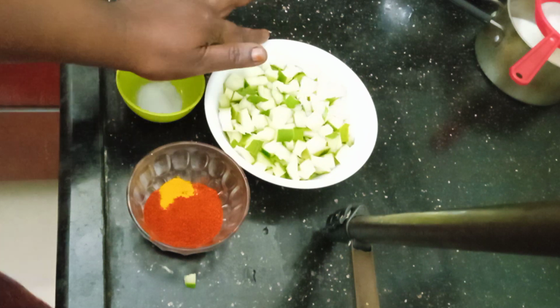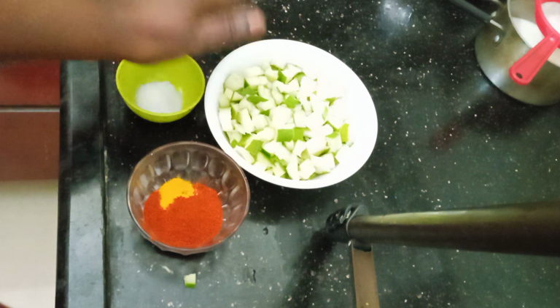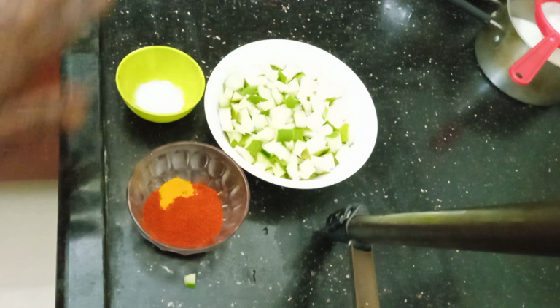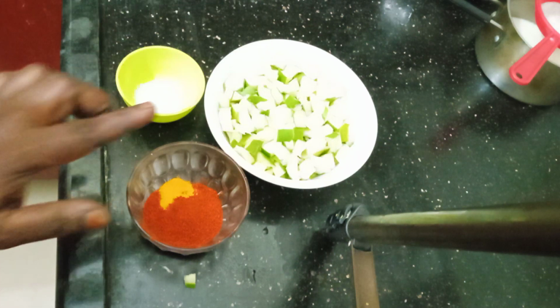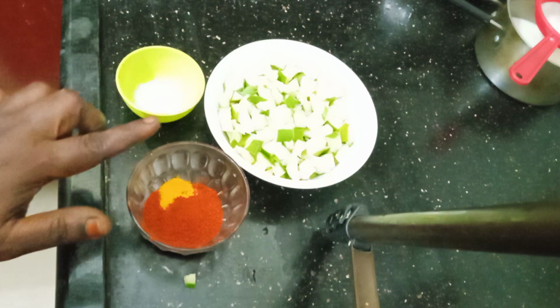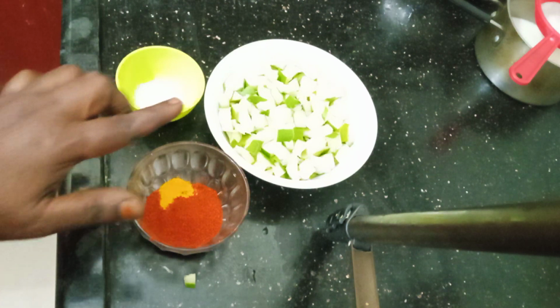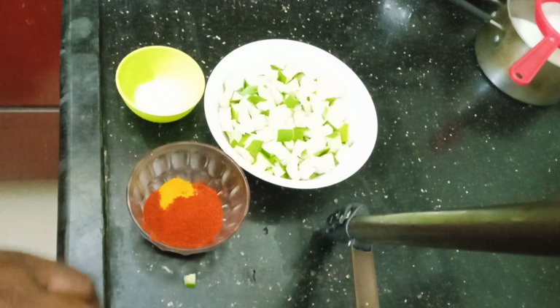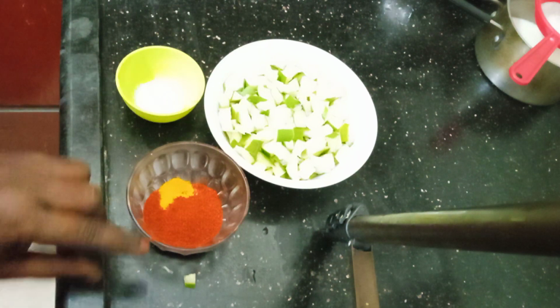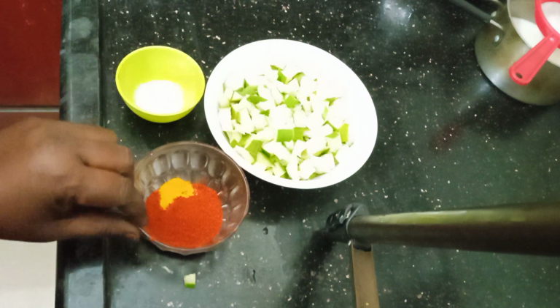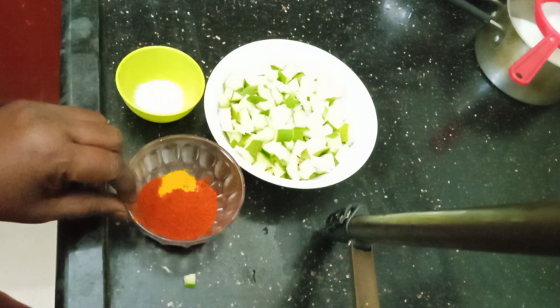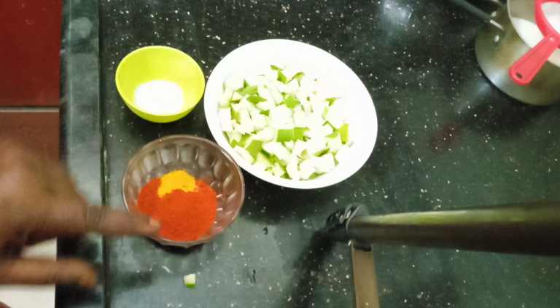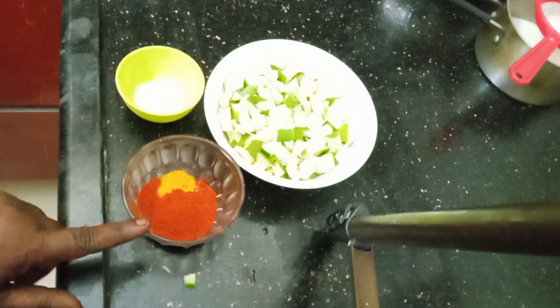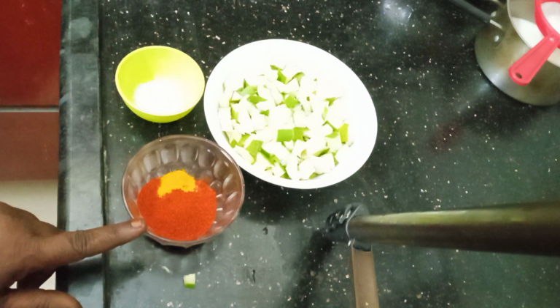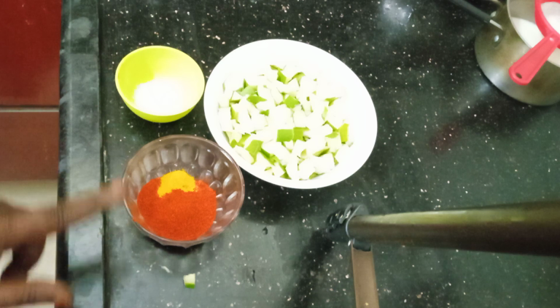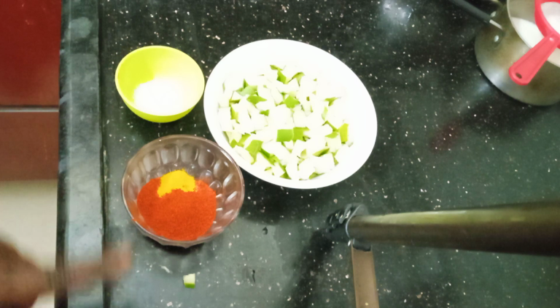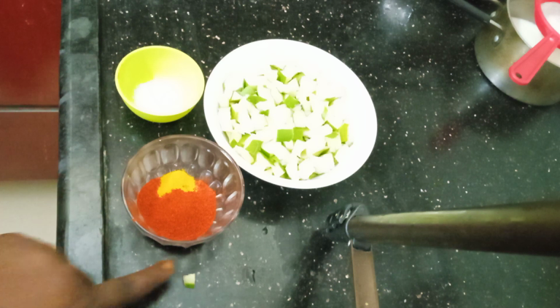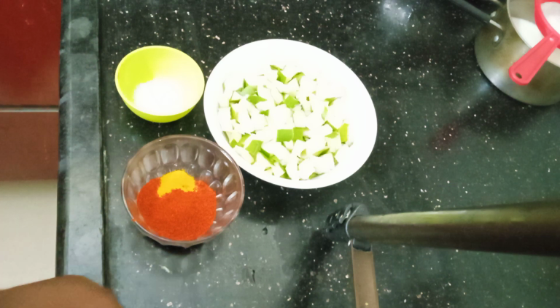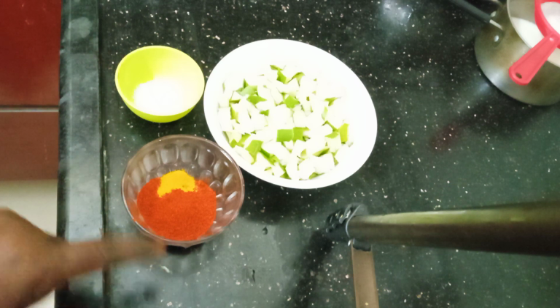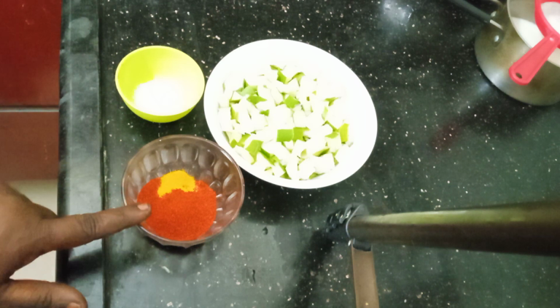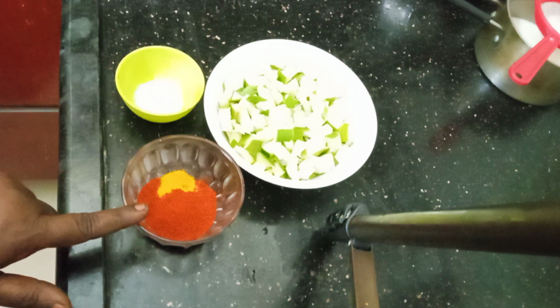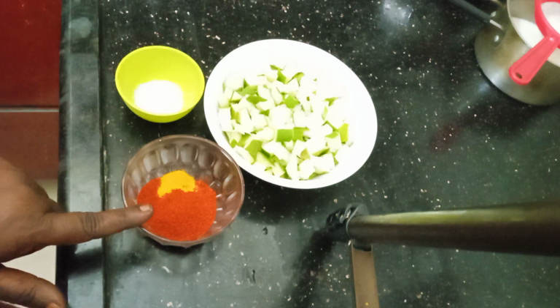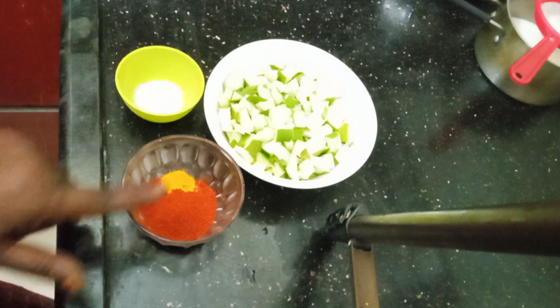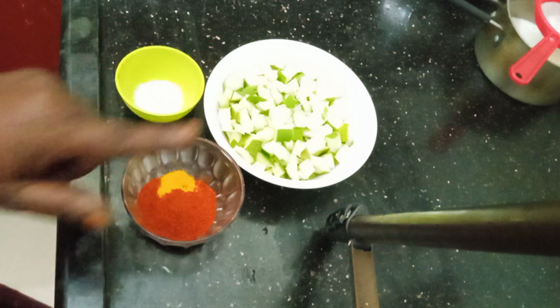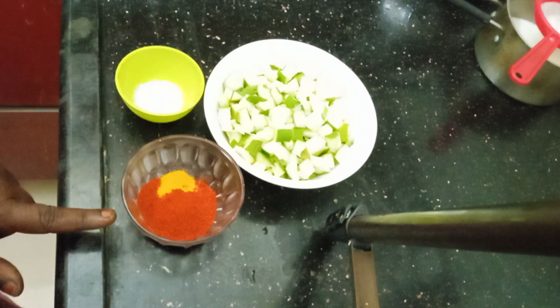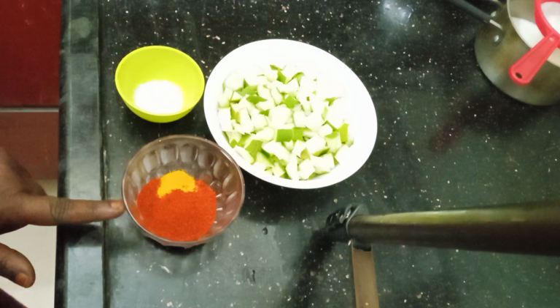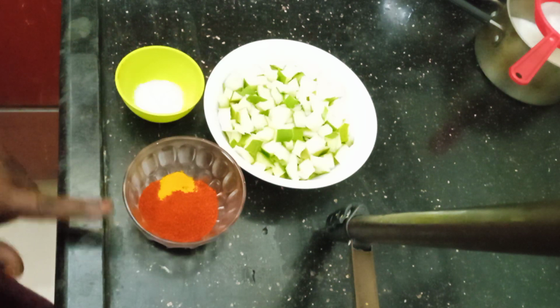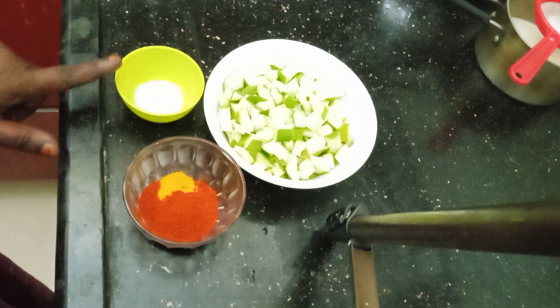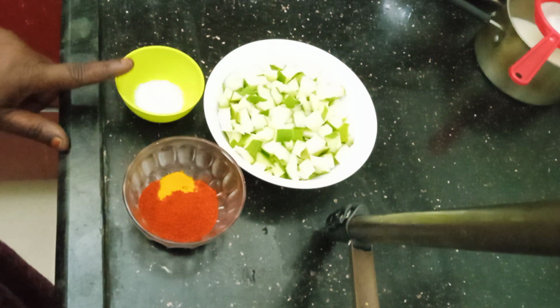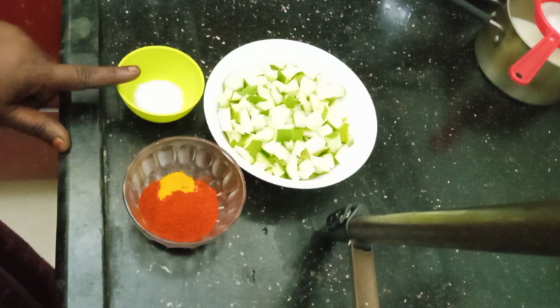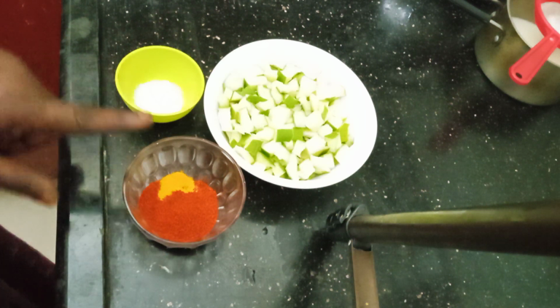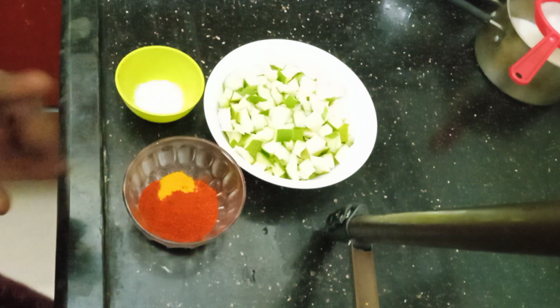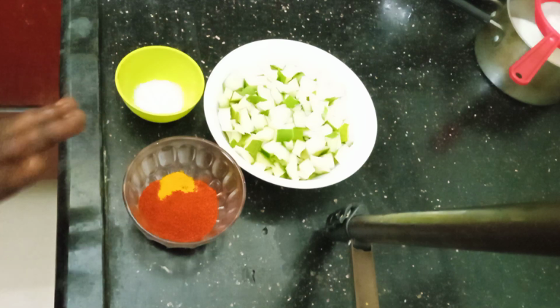It's a little bit of a mango. It's a little bit of a Kashmiri chili. It's a little bit of a mango.